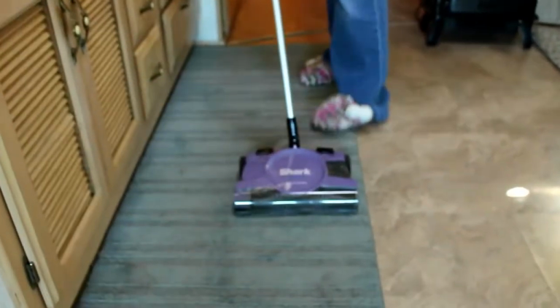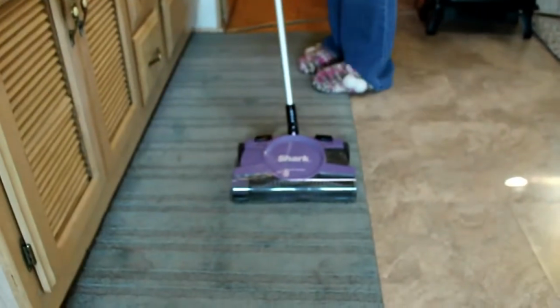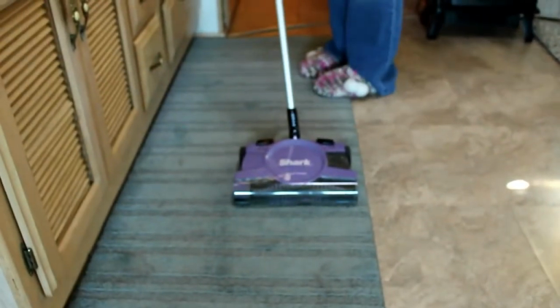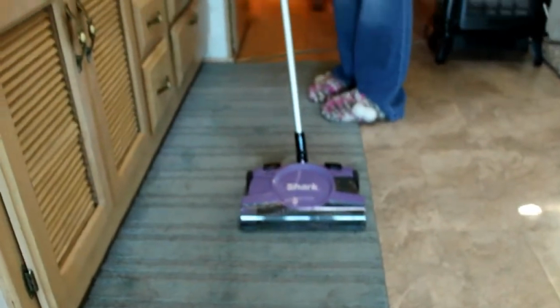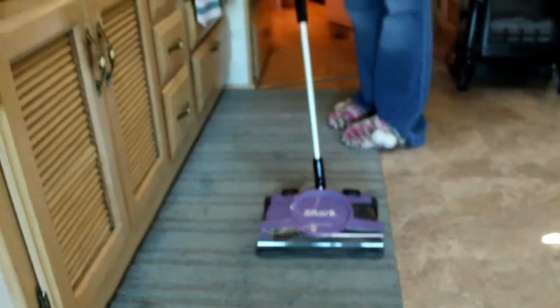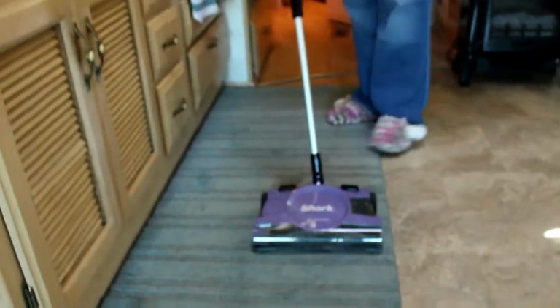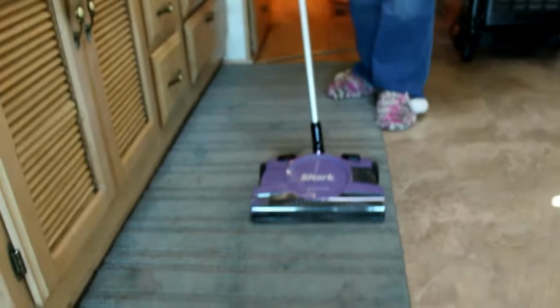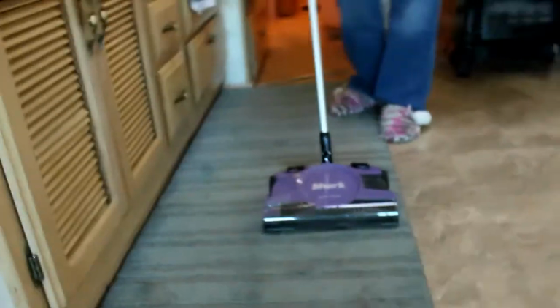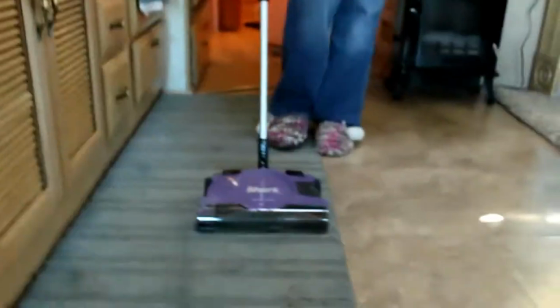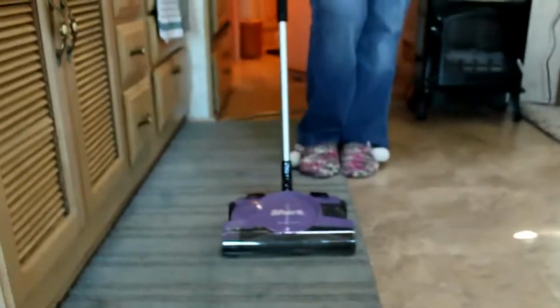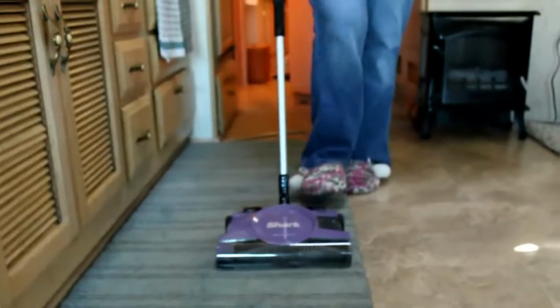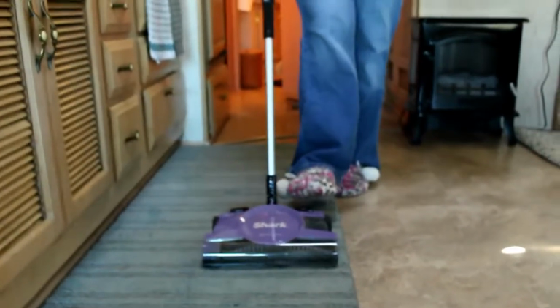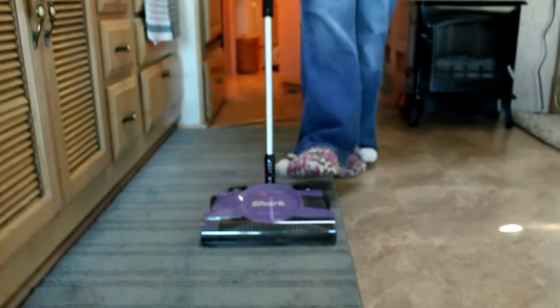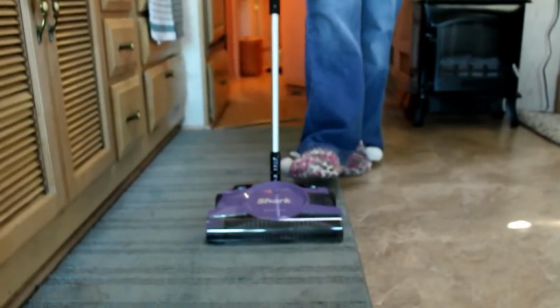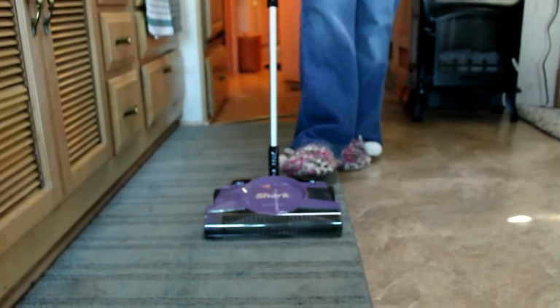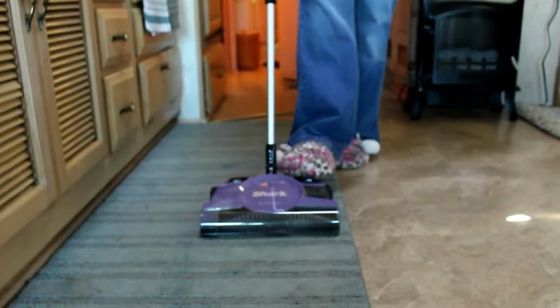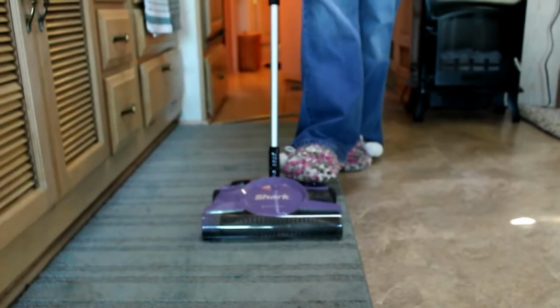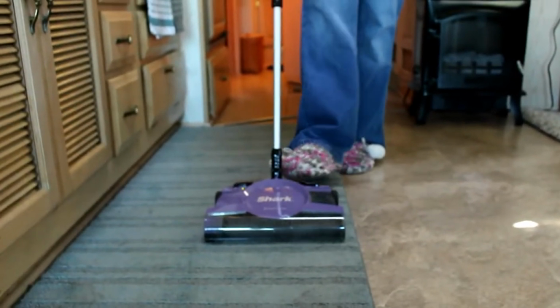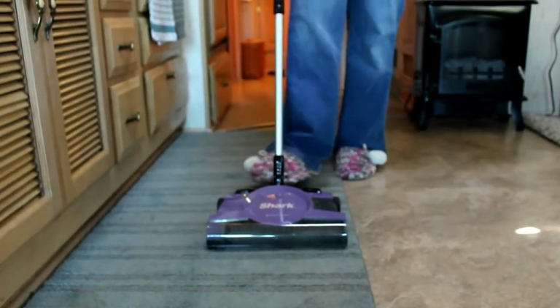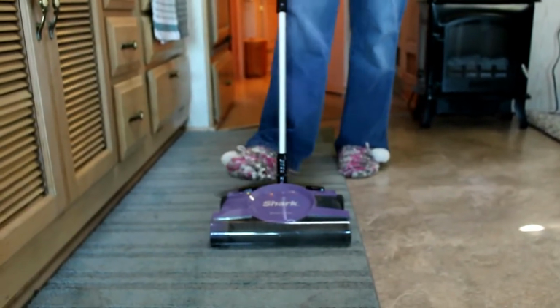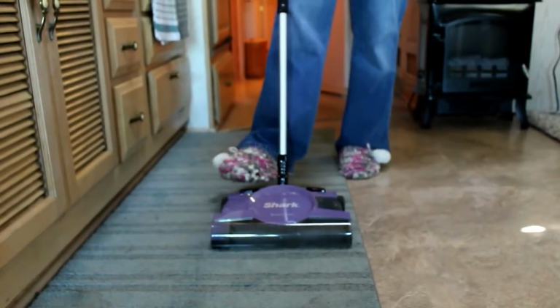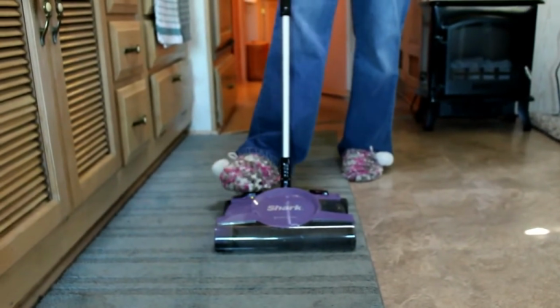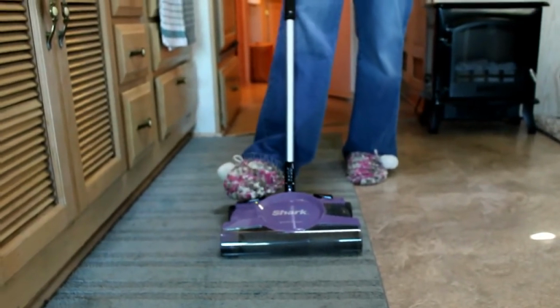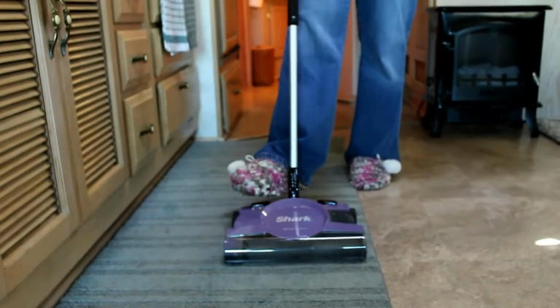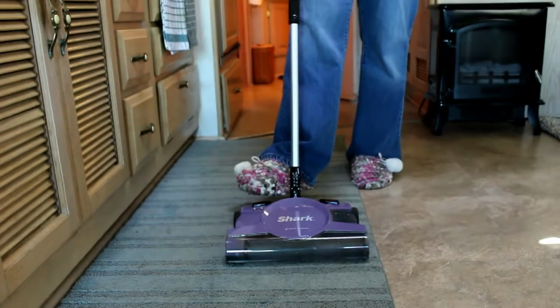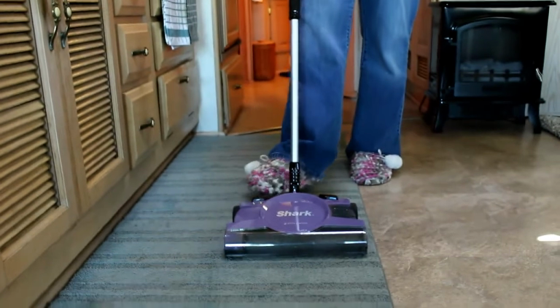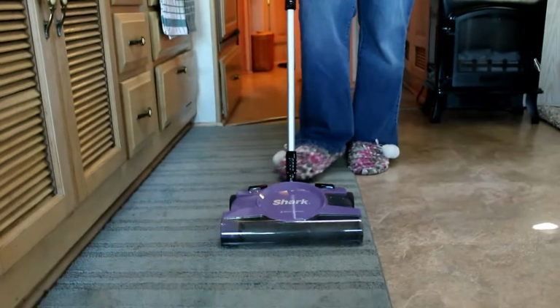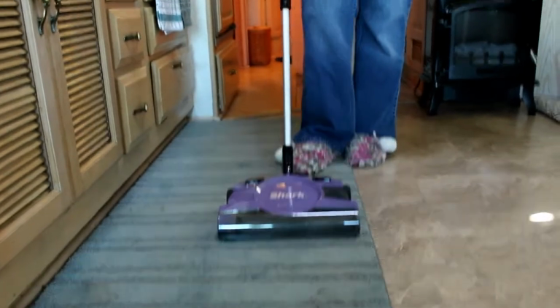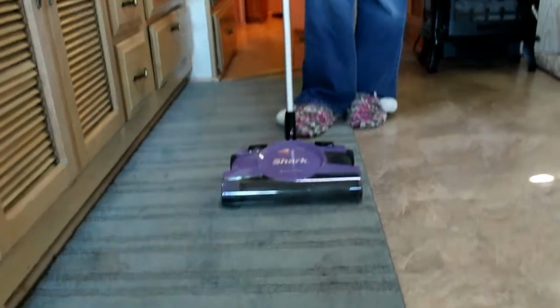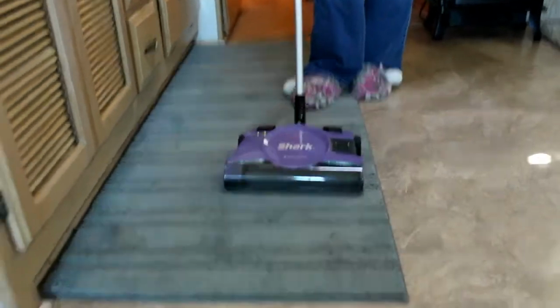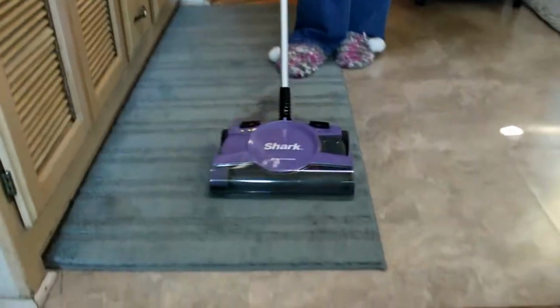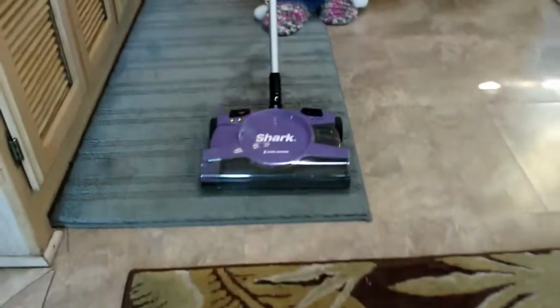Let me make sure it's on the floor setting — this says floor, this is carpet. It's a little louder with the carpet setting.